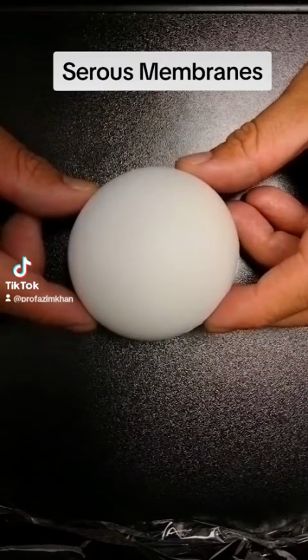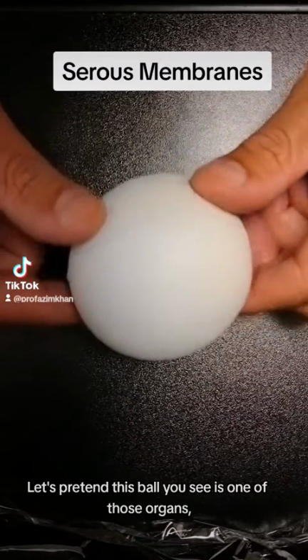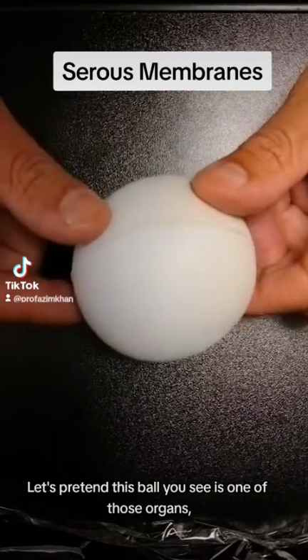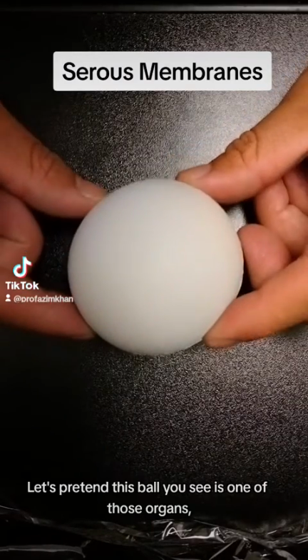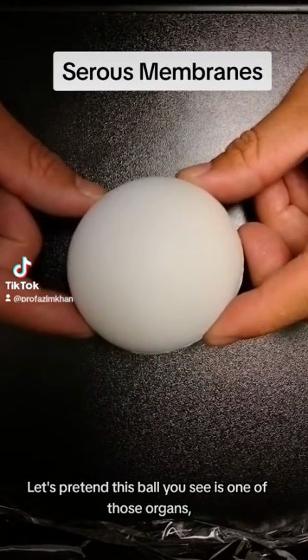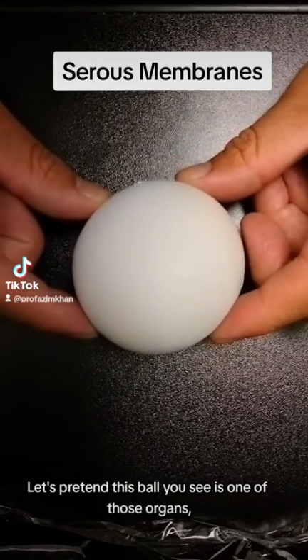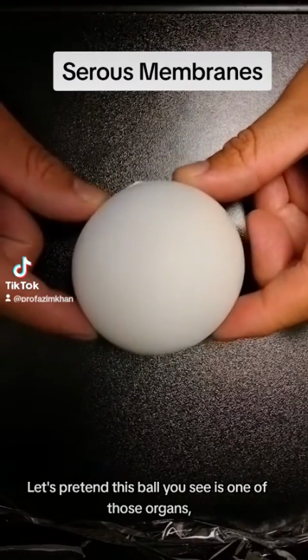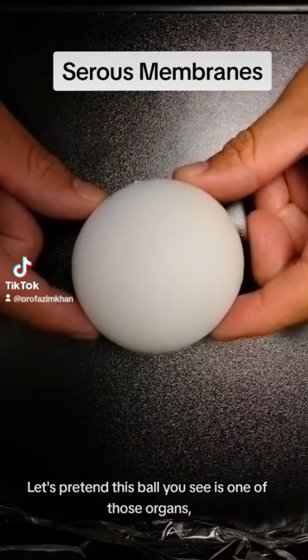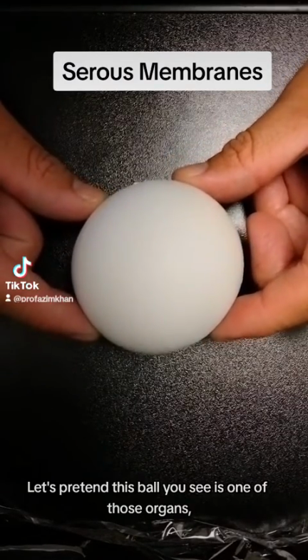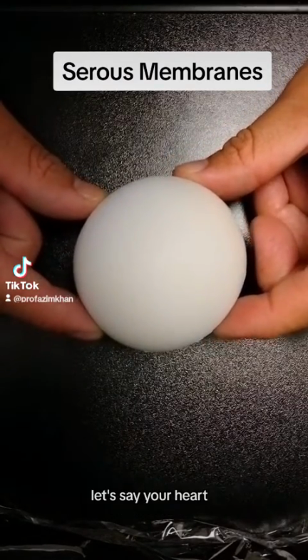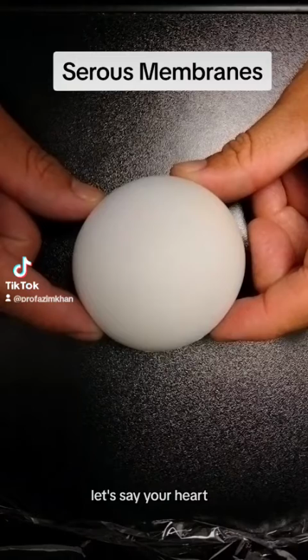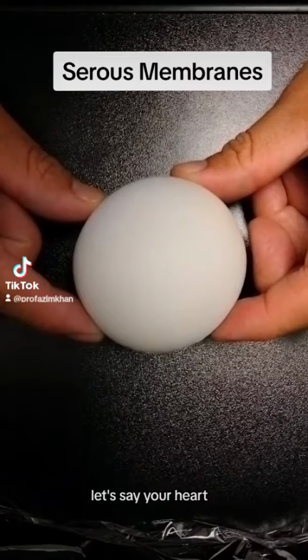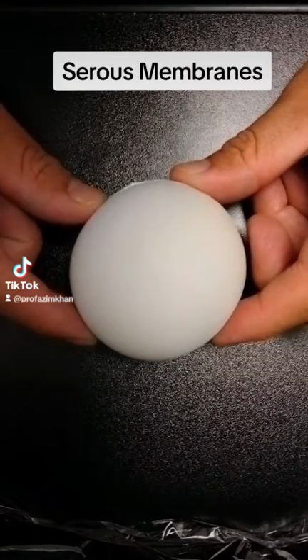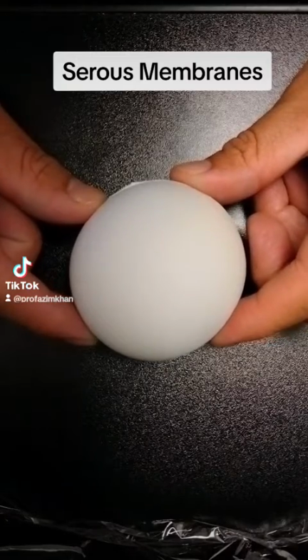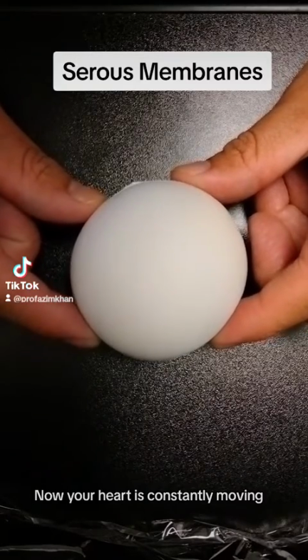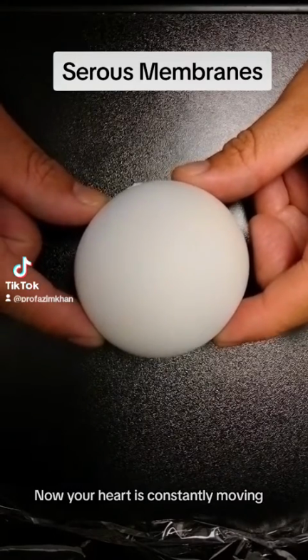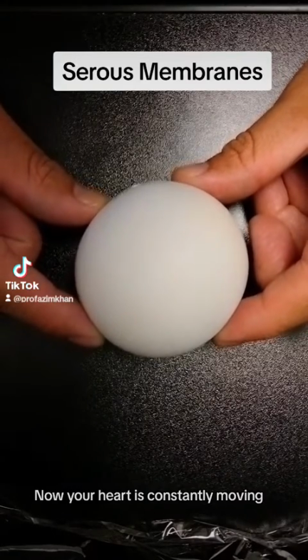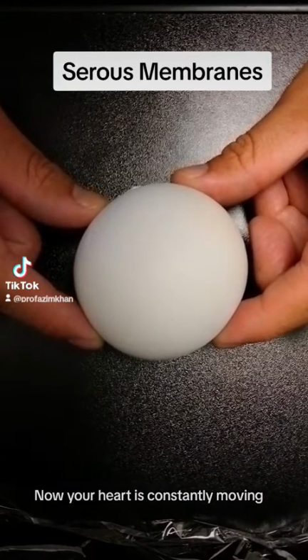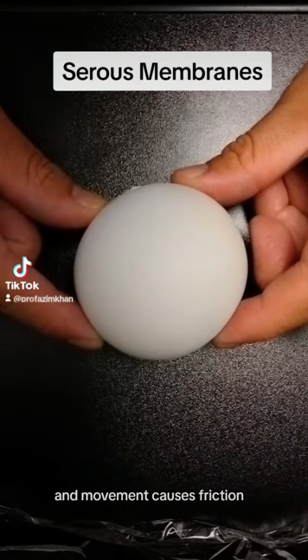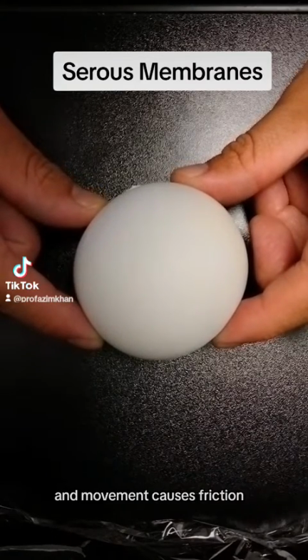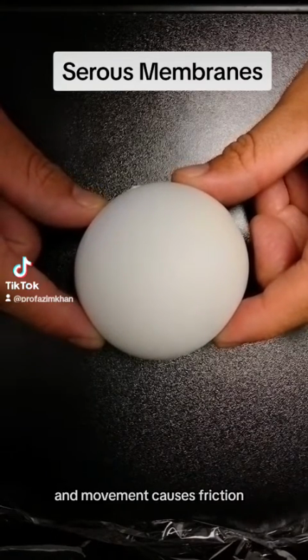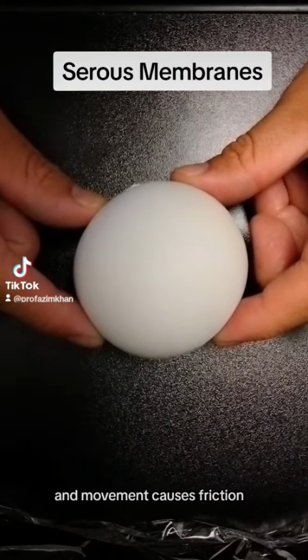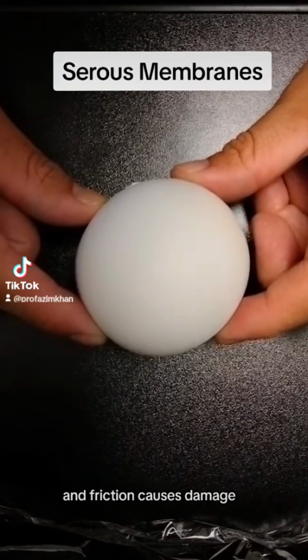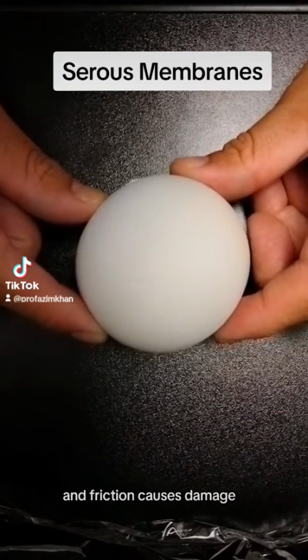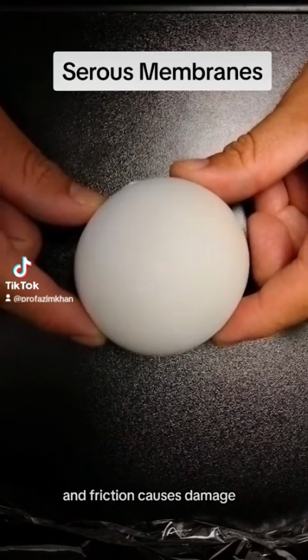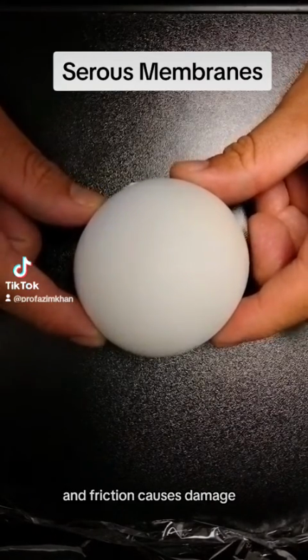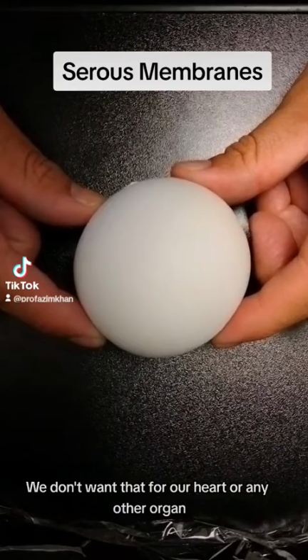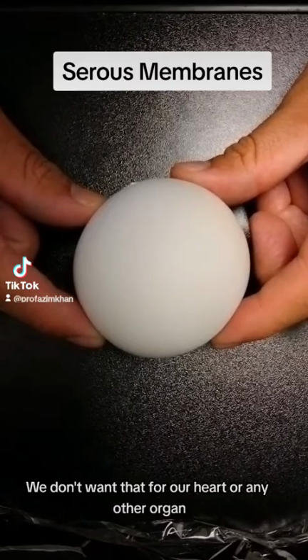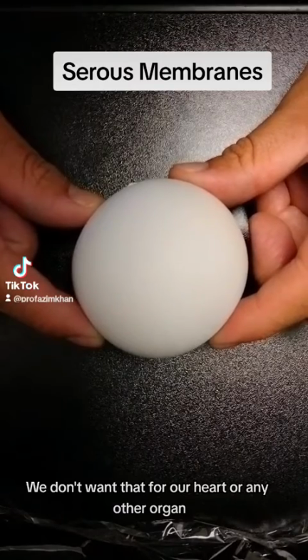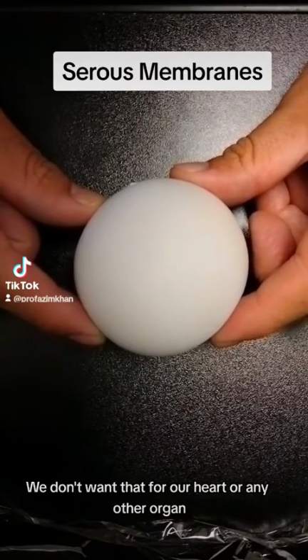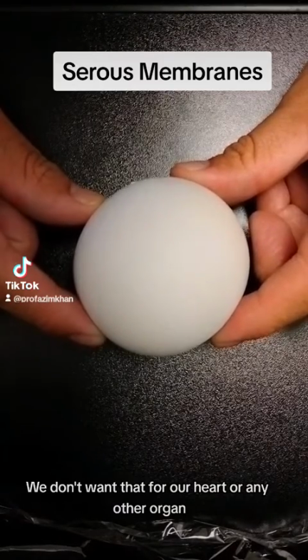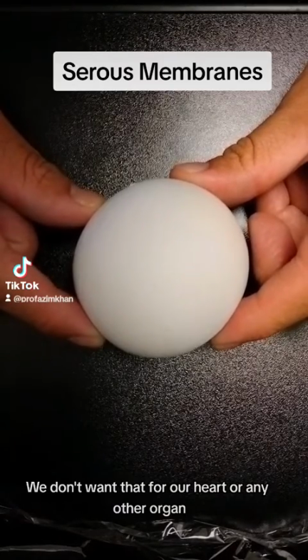Let's pretend this ball you see is one of those organs — let's say your heart. Now your heart is constantly moving, and movement causes friction, and friction causes damage. We don't want that for our heart or any other organ.